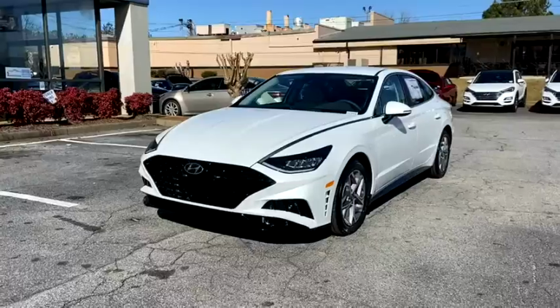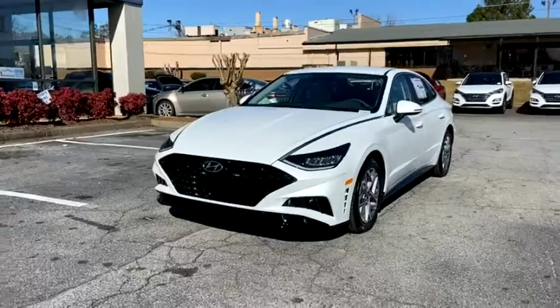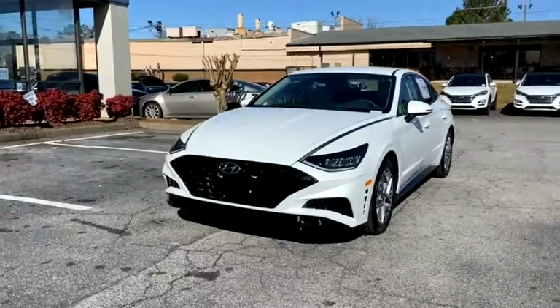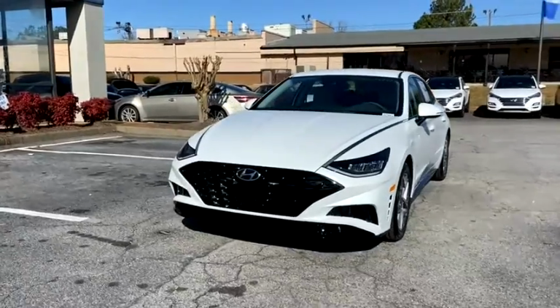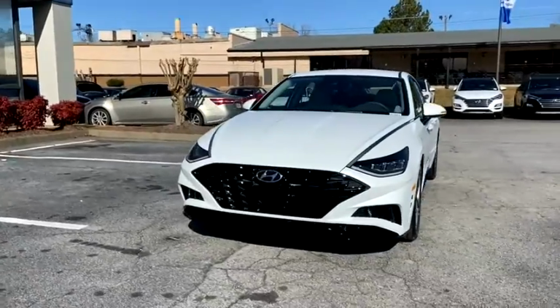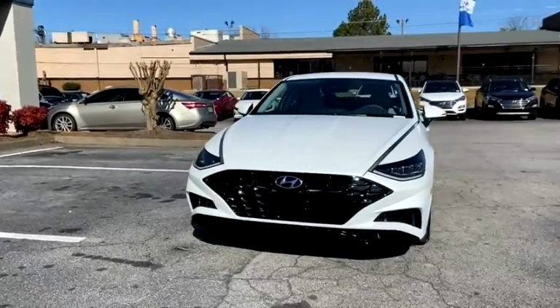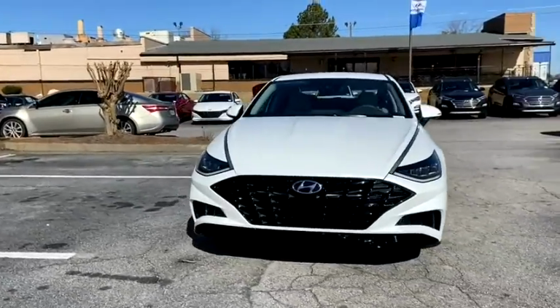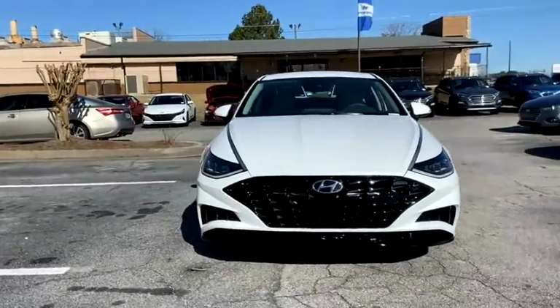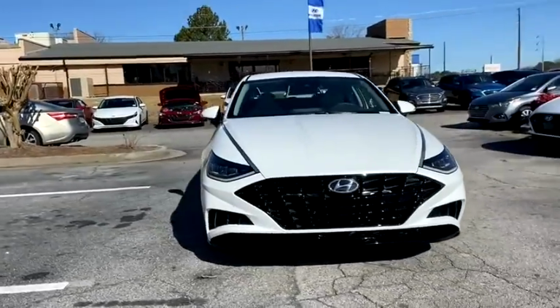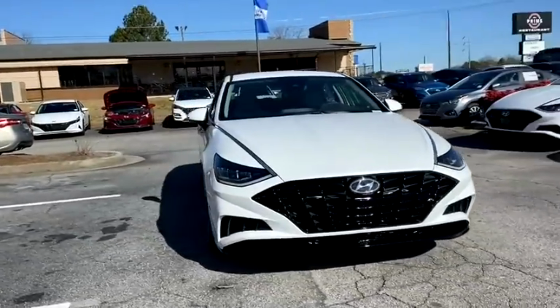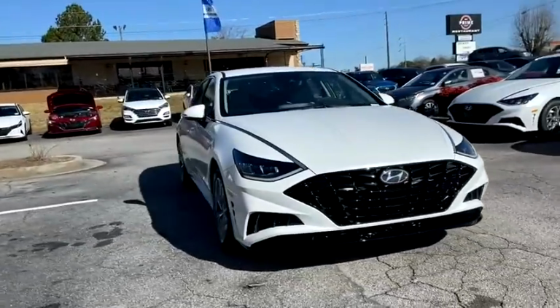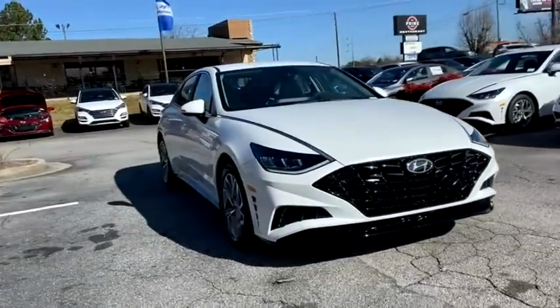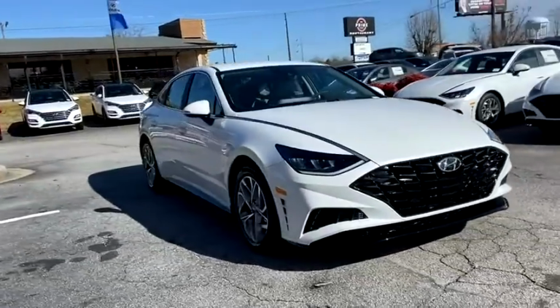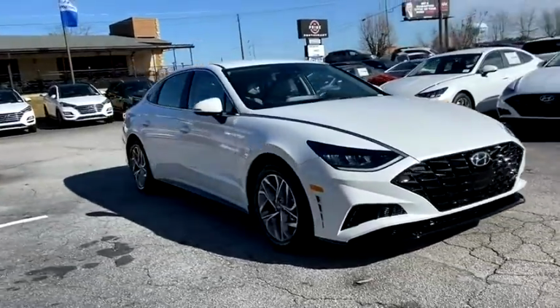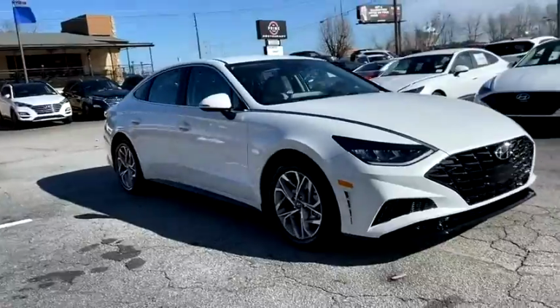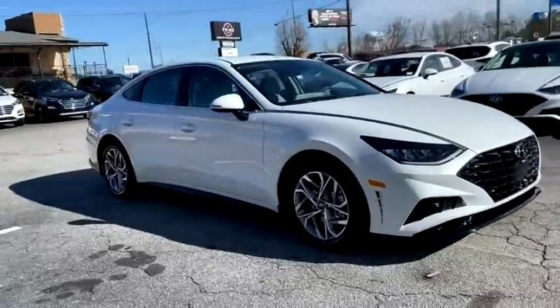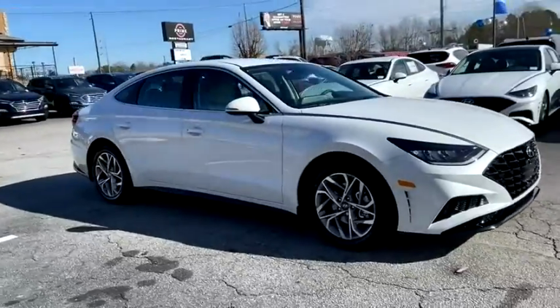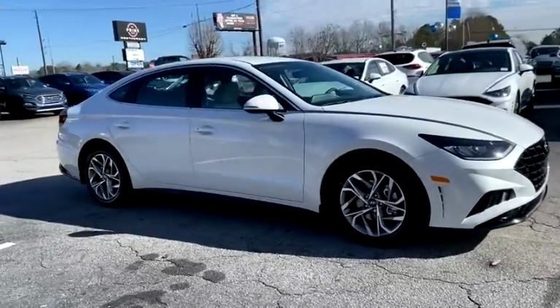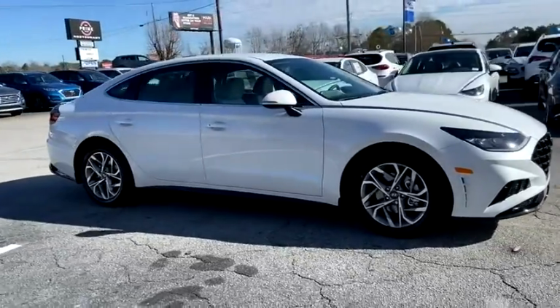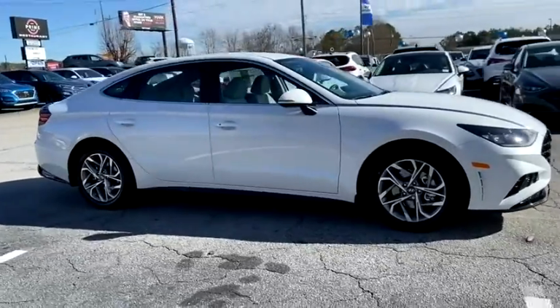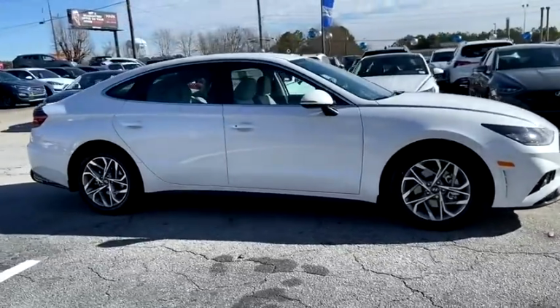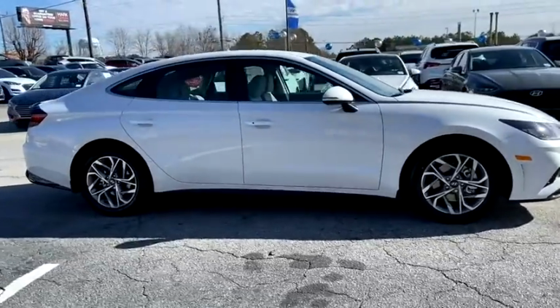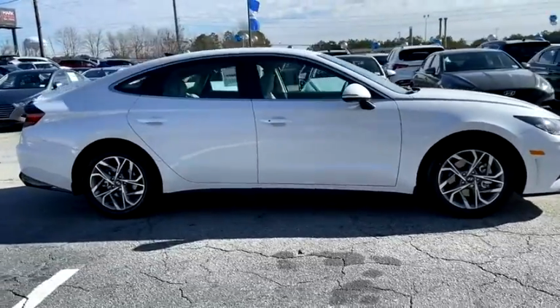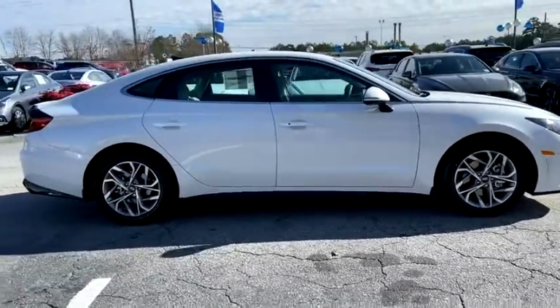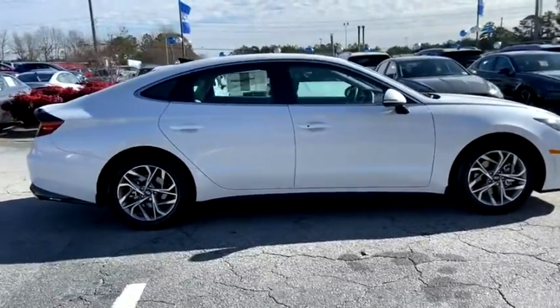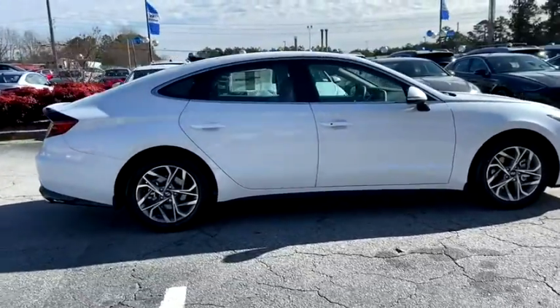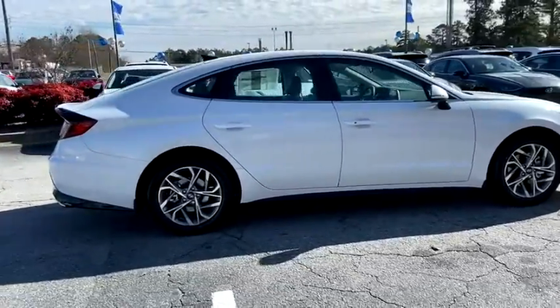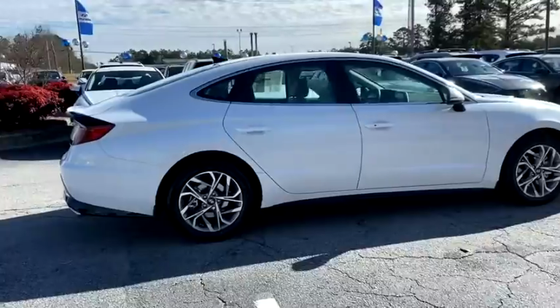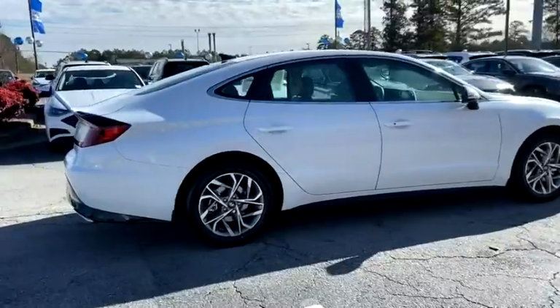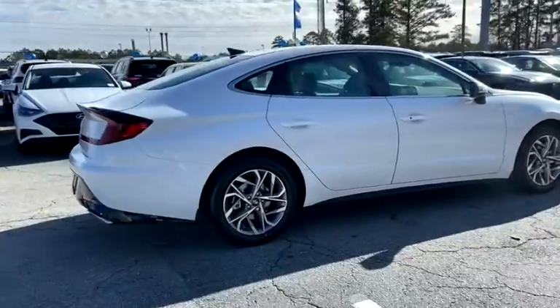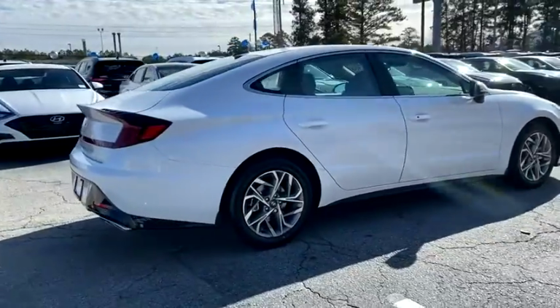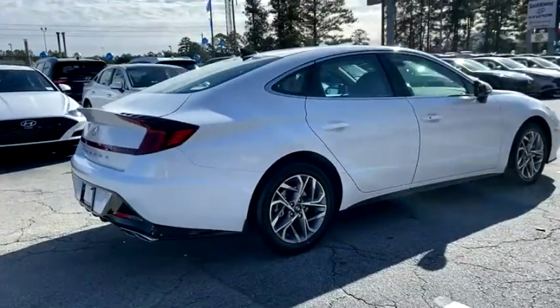Come test drive the 2021 Hyundai Sonata. The Sonata has a long list of technologically advanced interior features and options that make driving safer, more convenient, and much more fun.